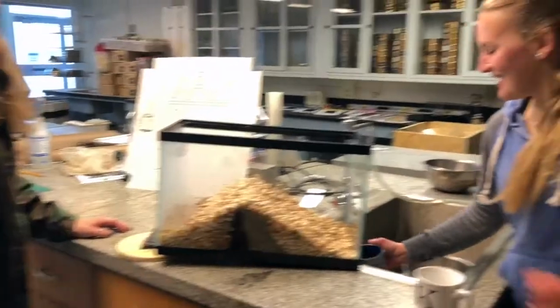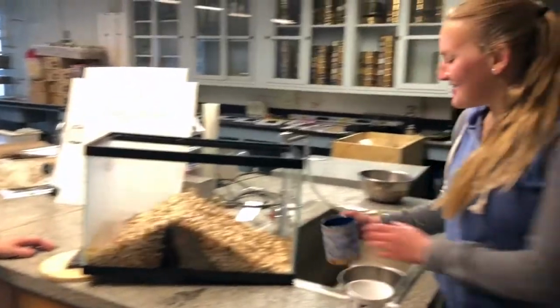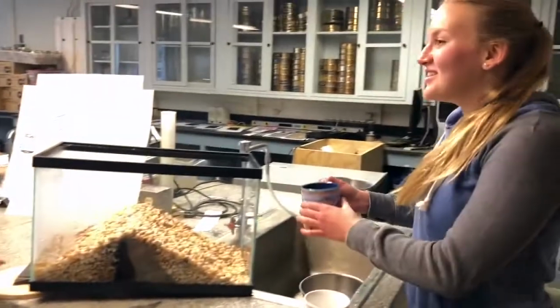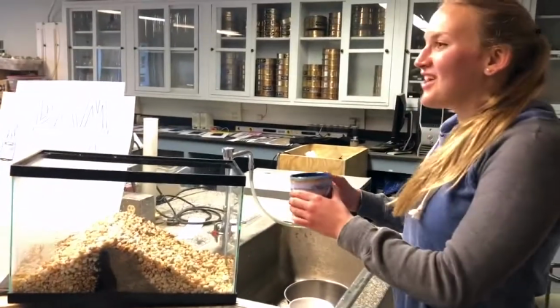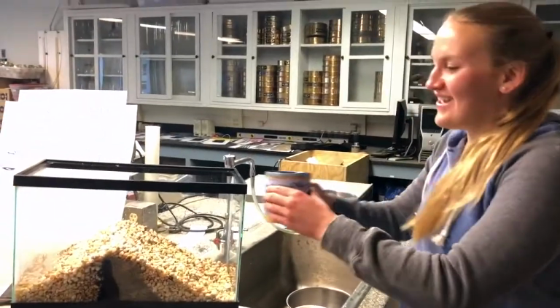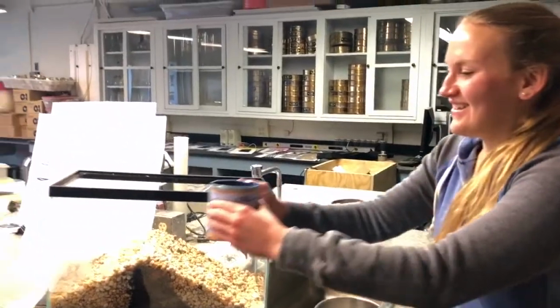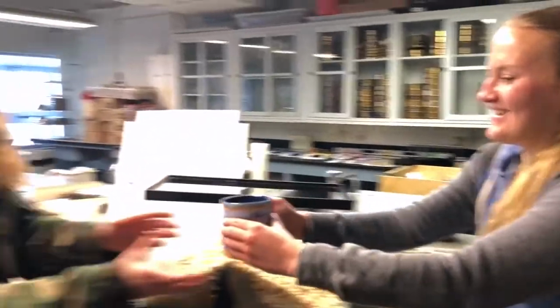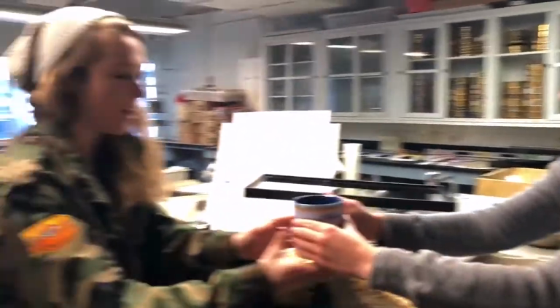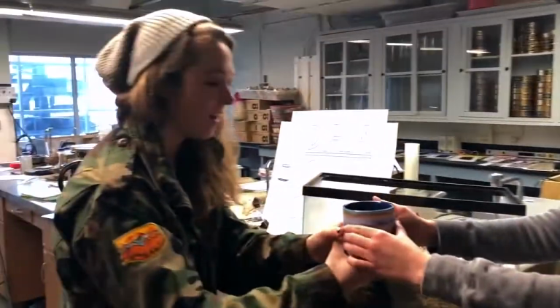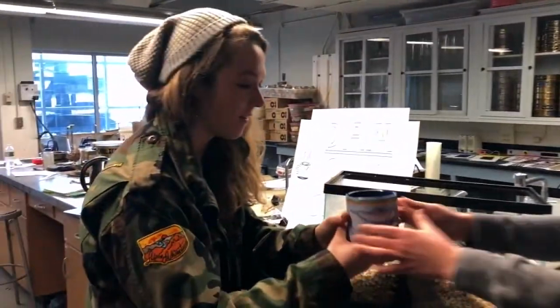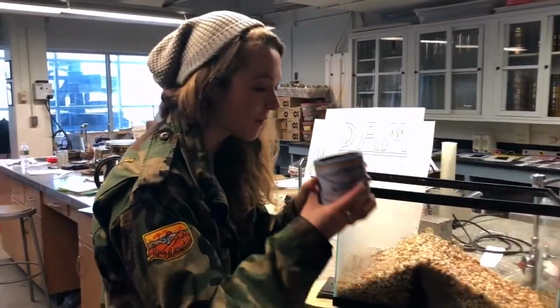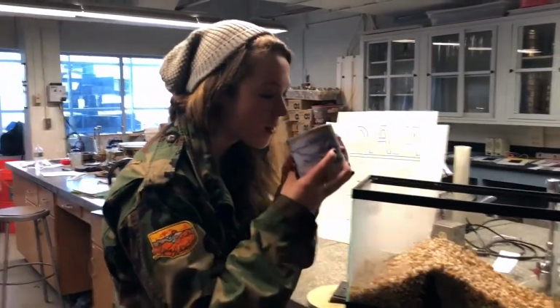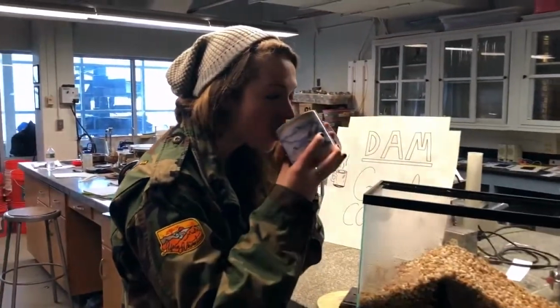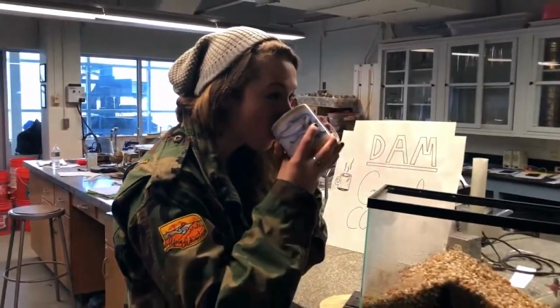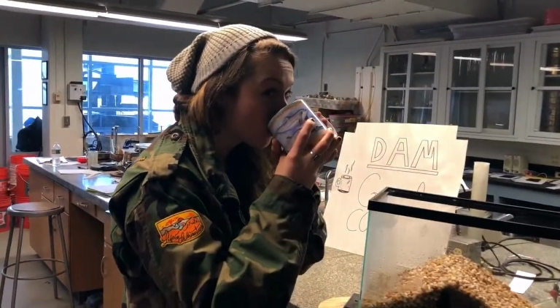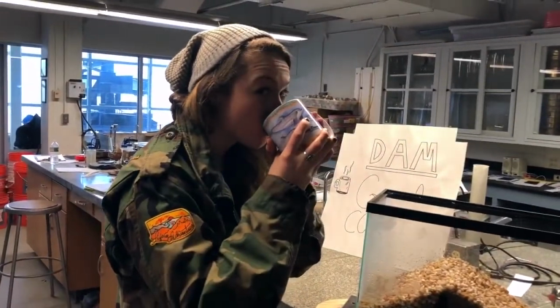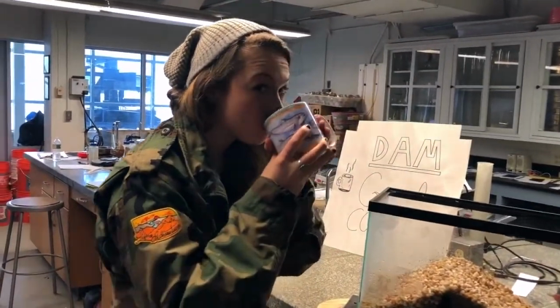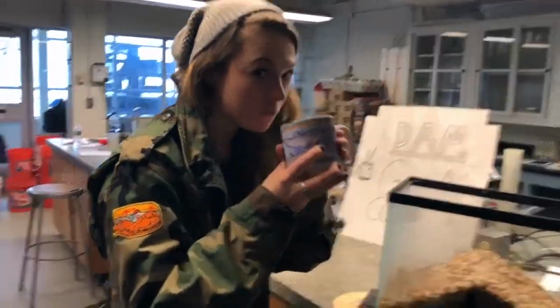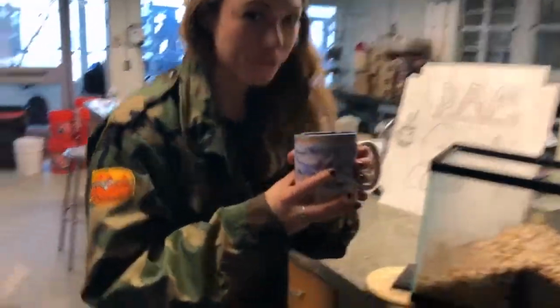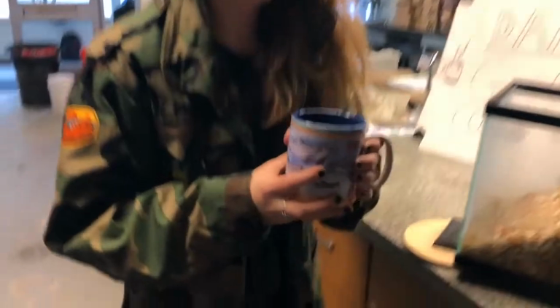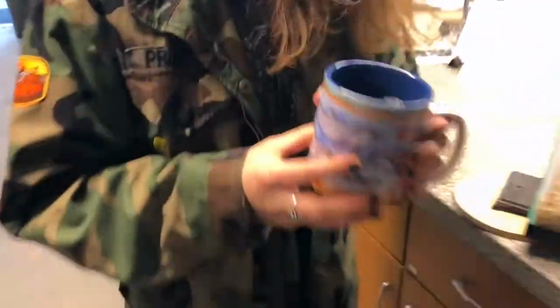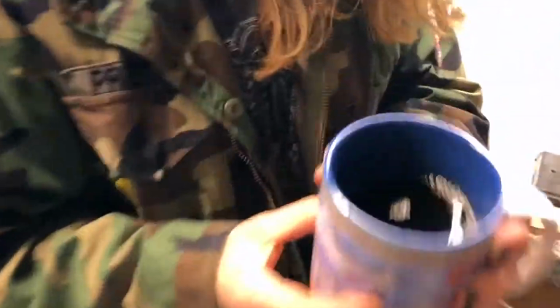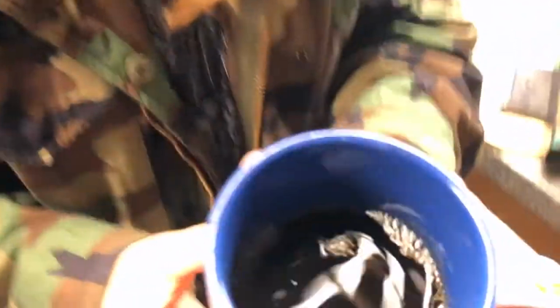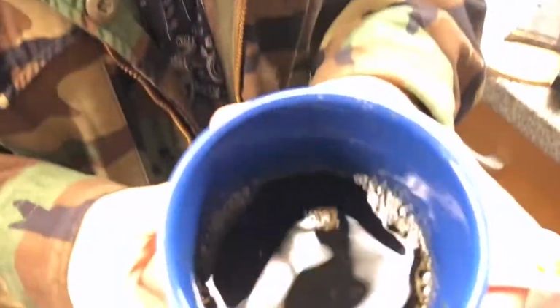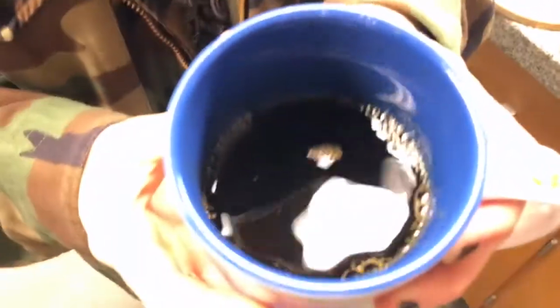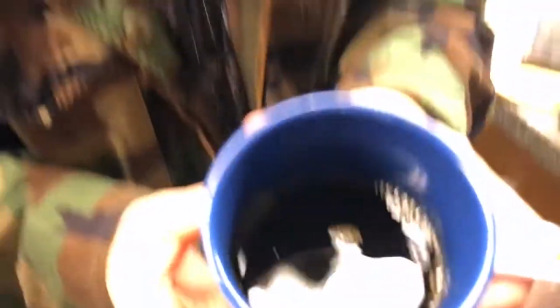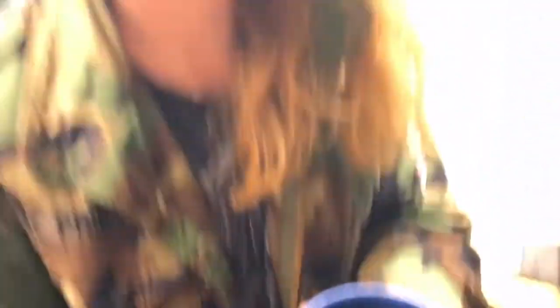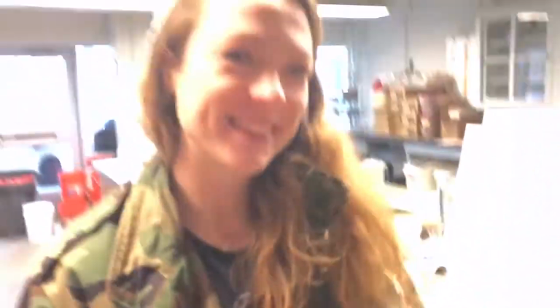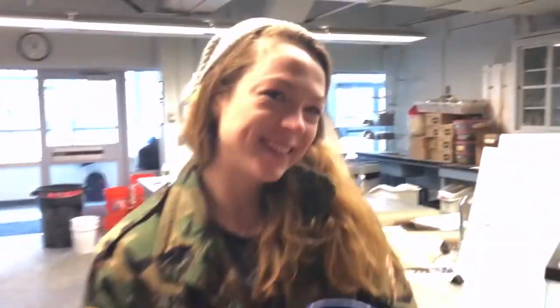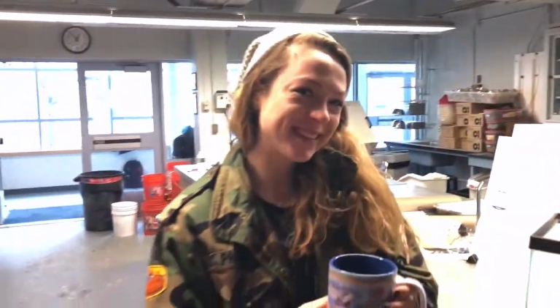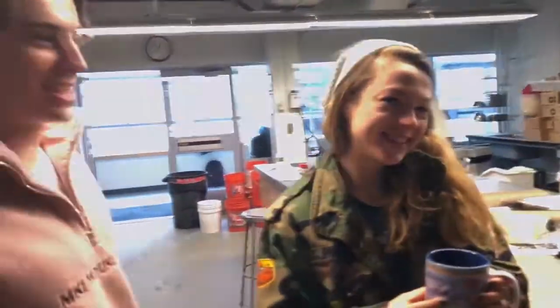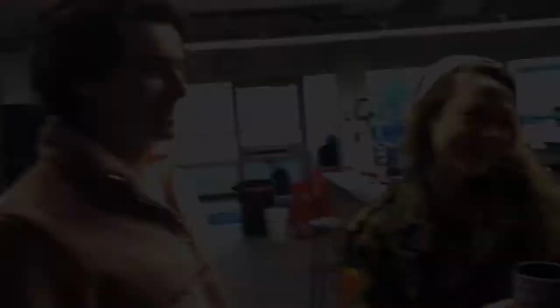Here, do you want to try it? Sure. That's good. Mmm, tasty.